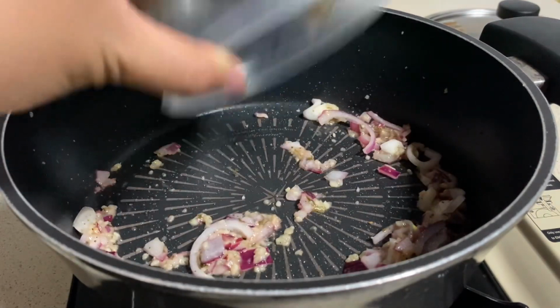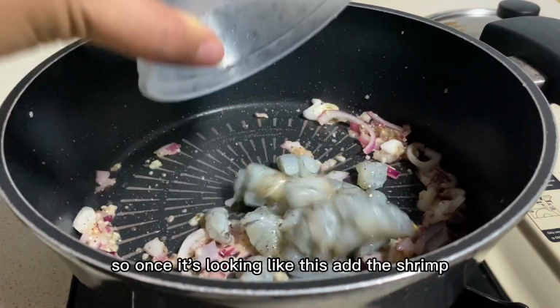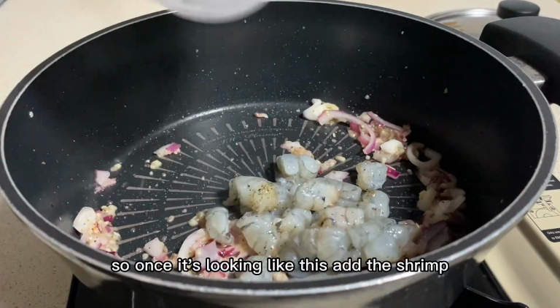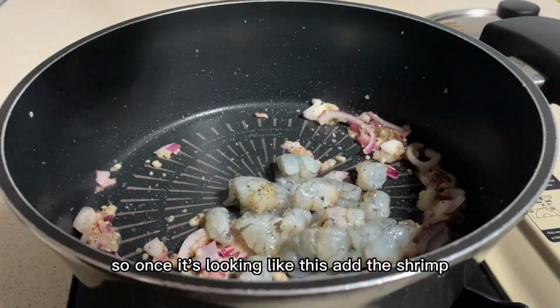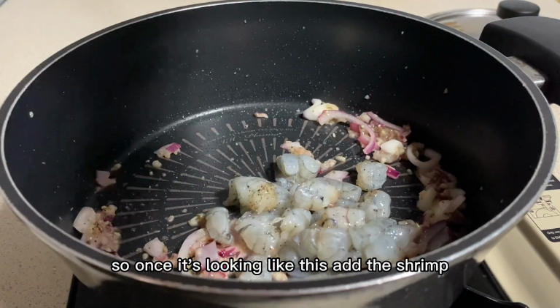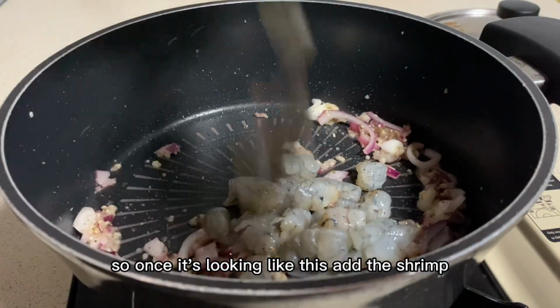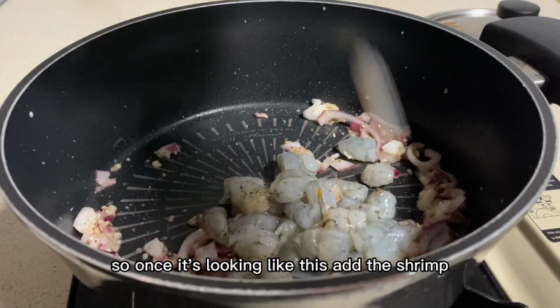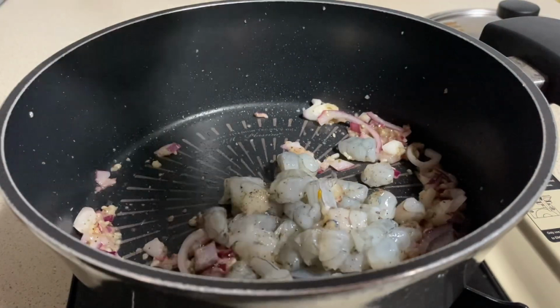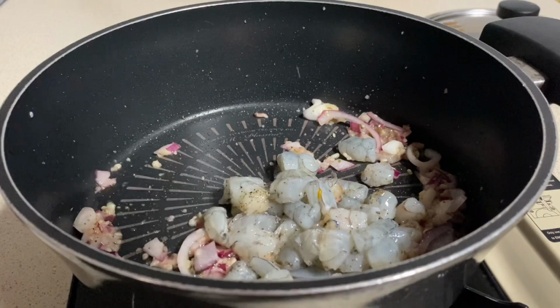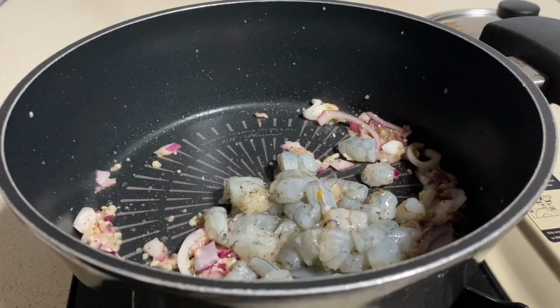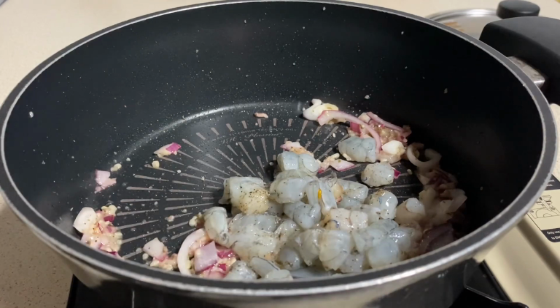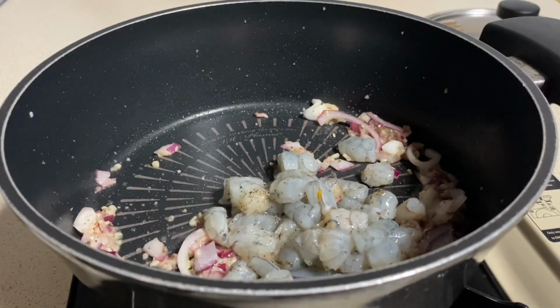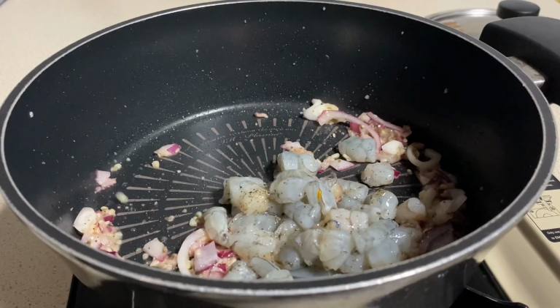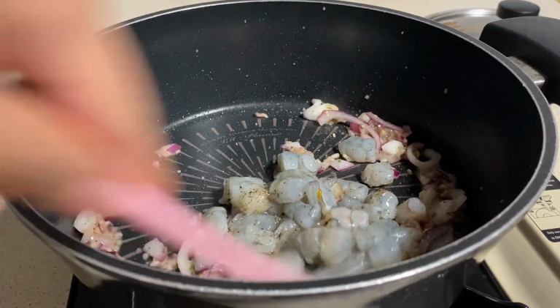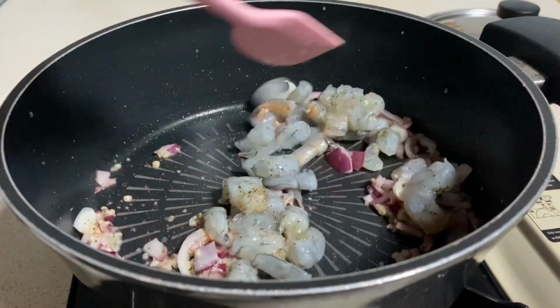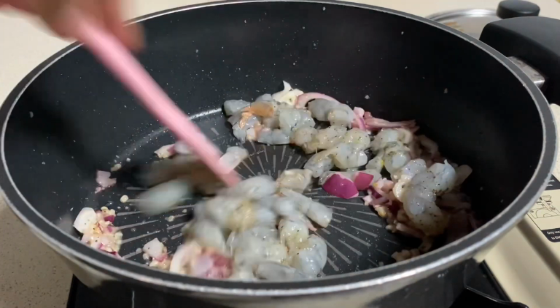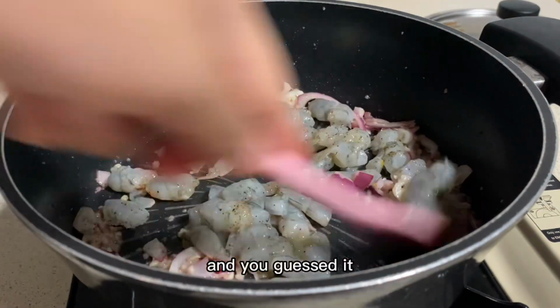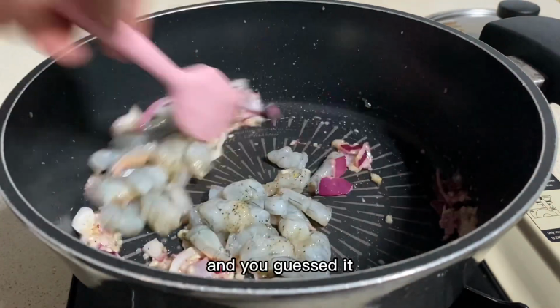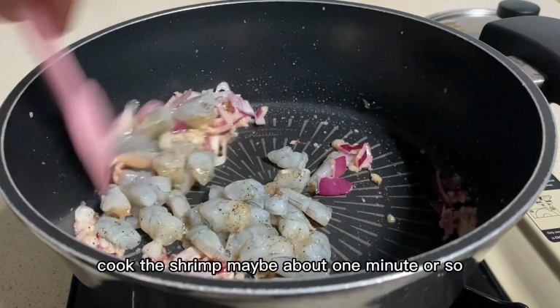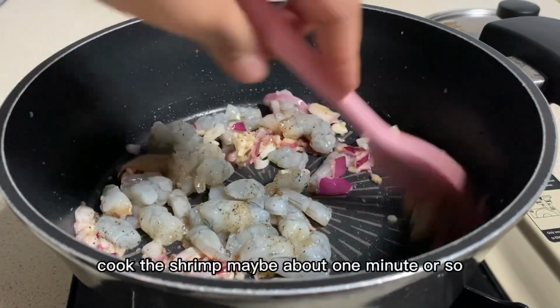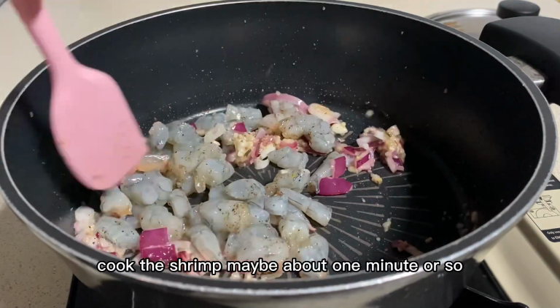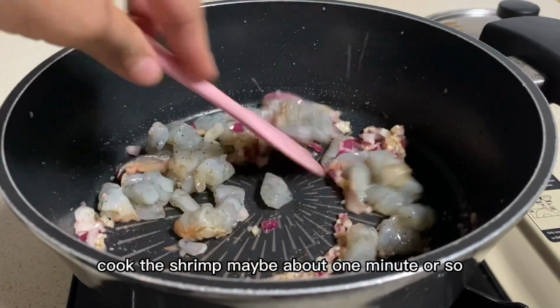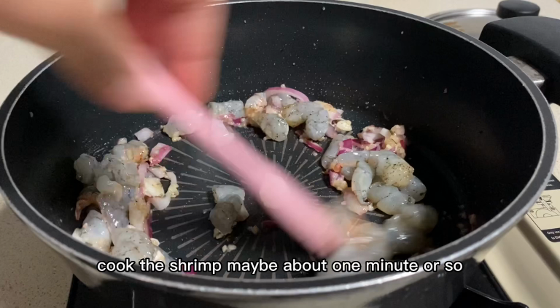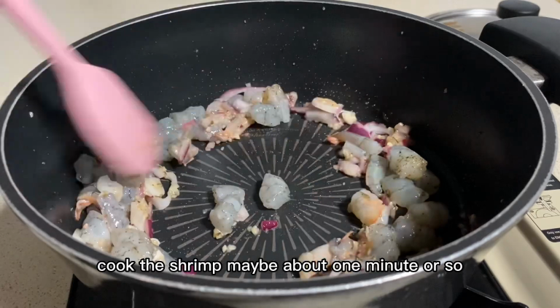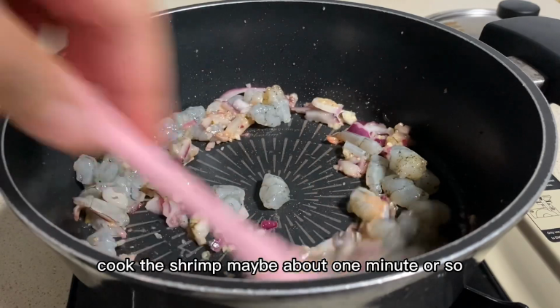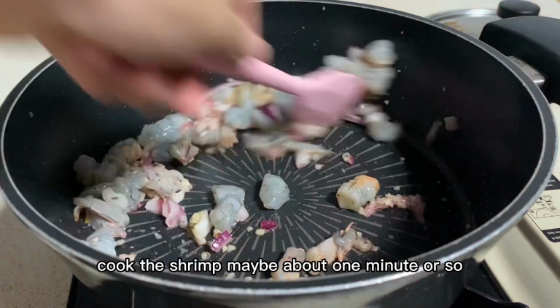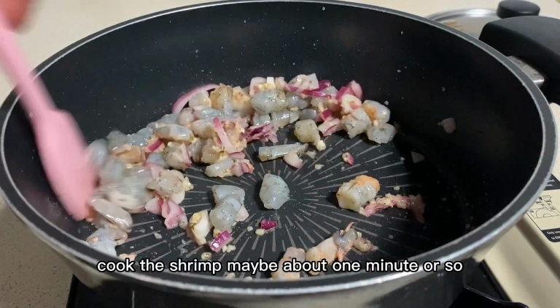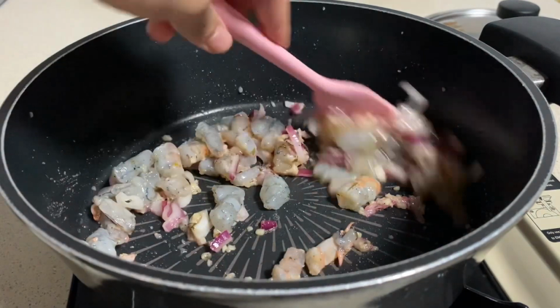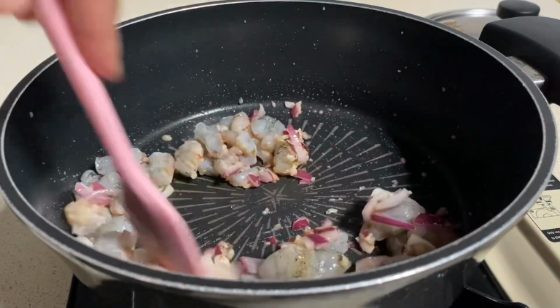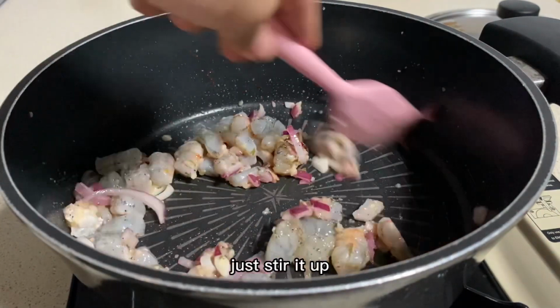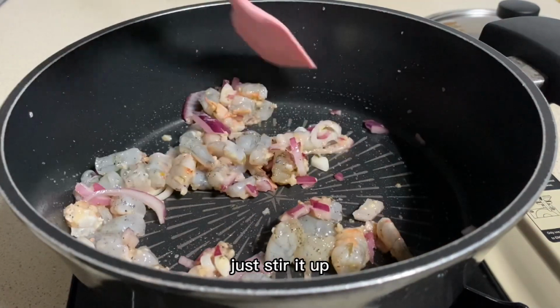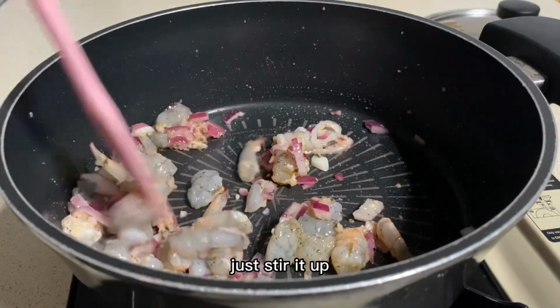So once it's looking like this, add the shrimp. And you guessed it! Cook the shrimp, maybe about one minute or so. Just stir it up.